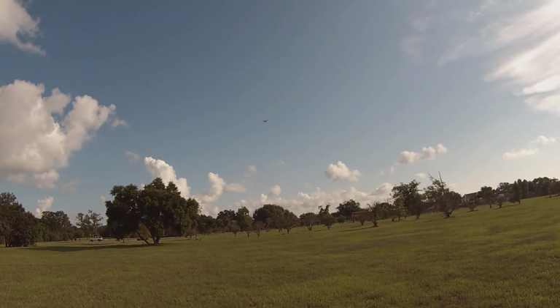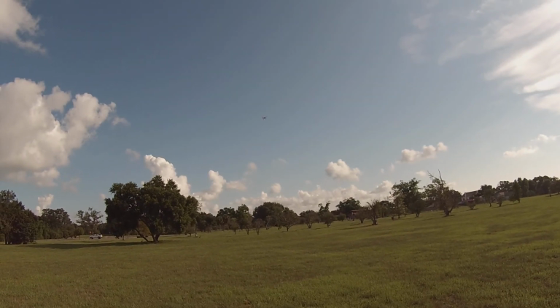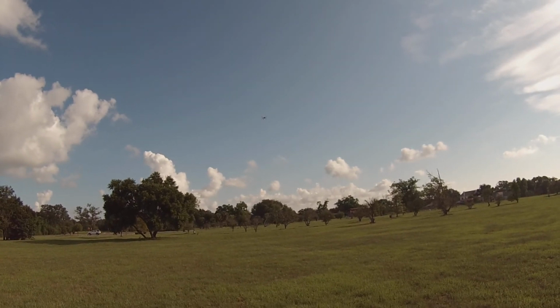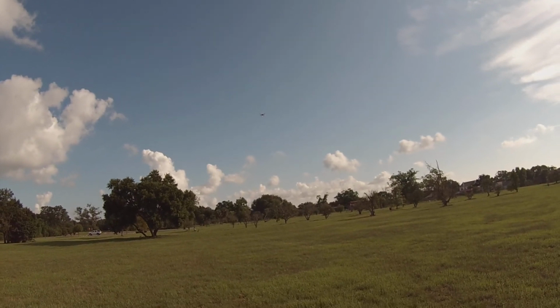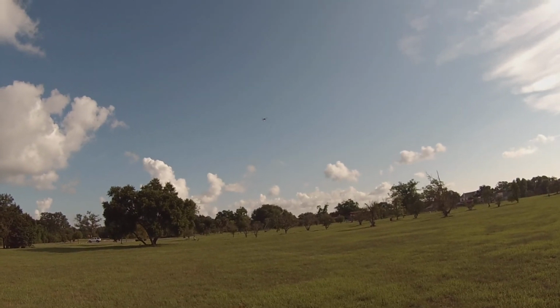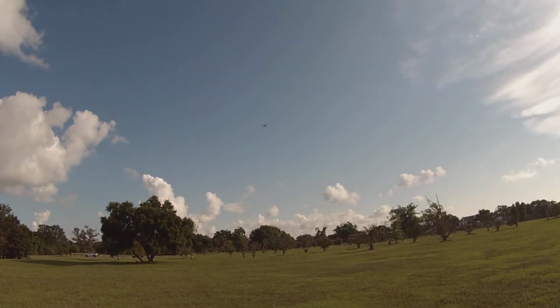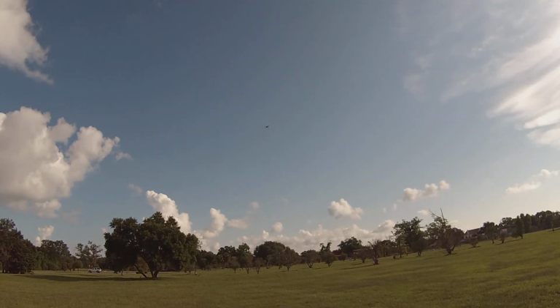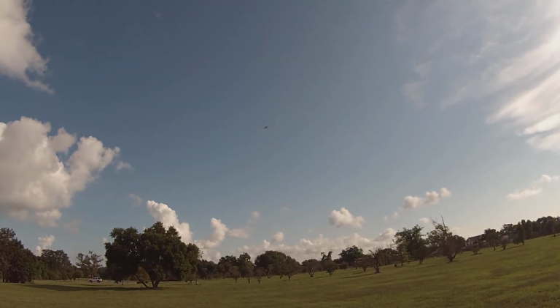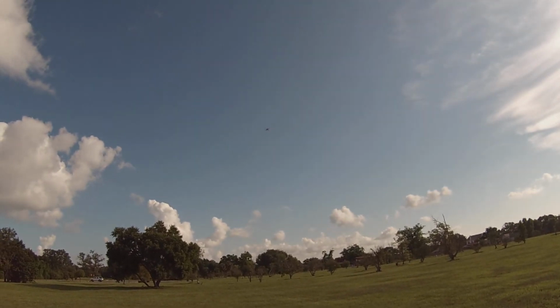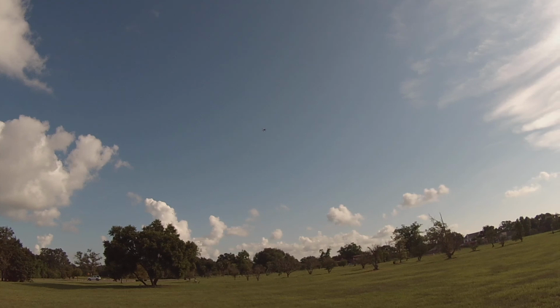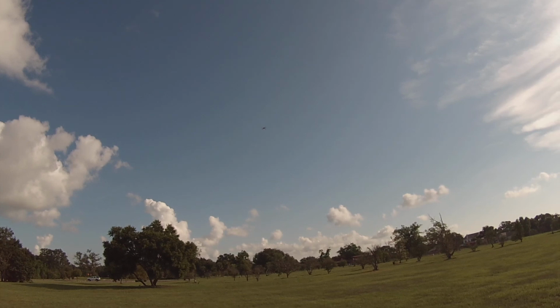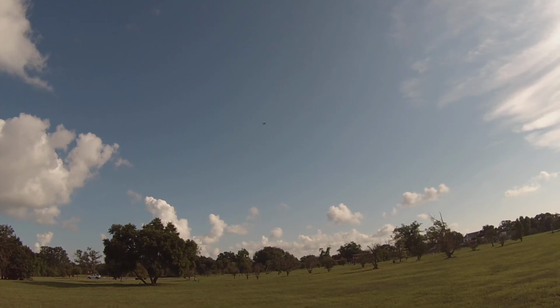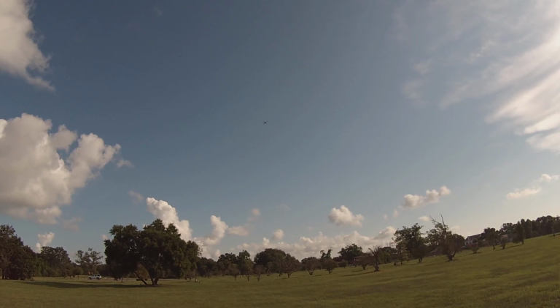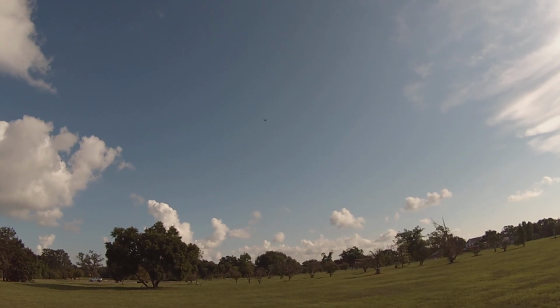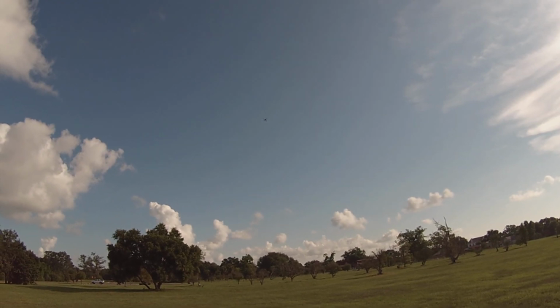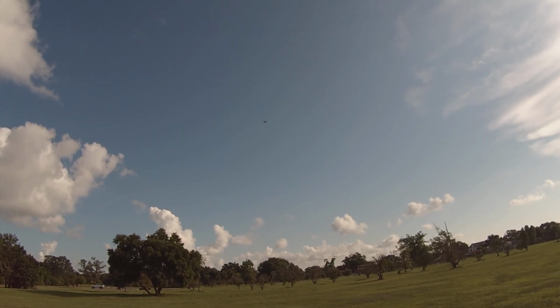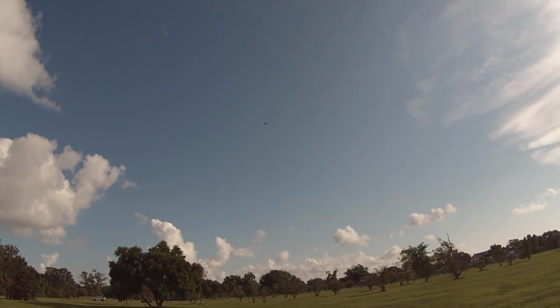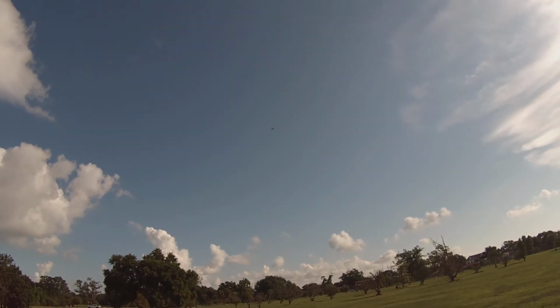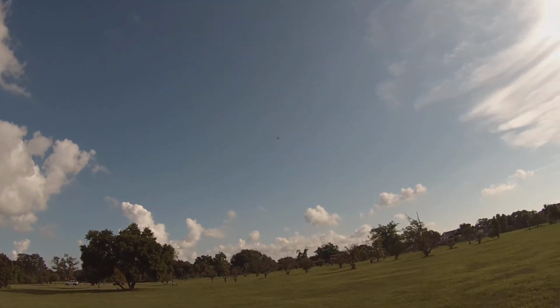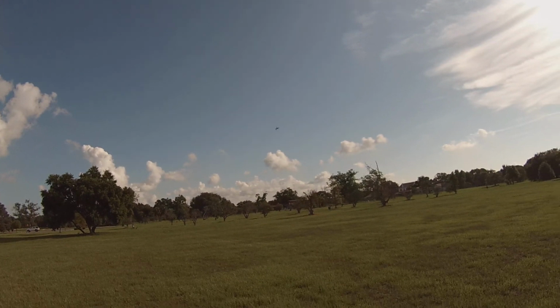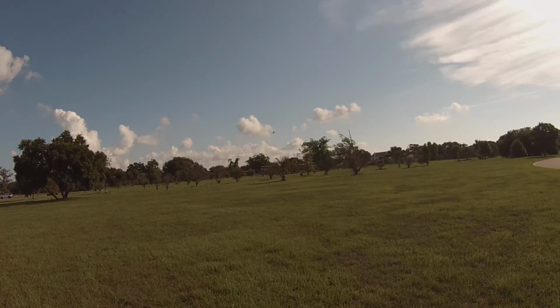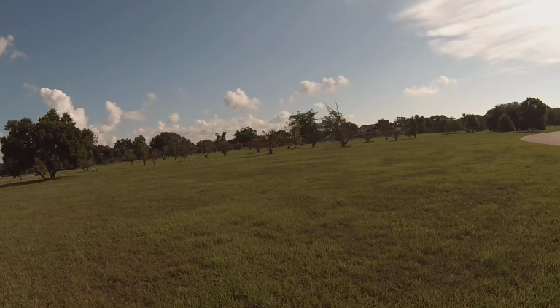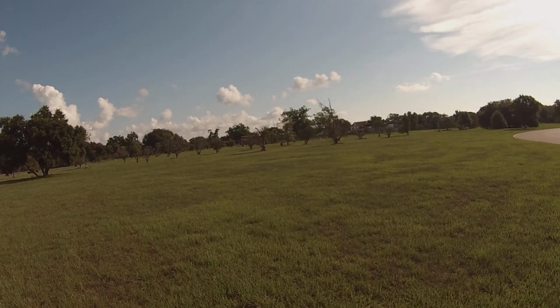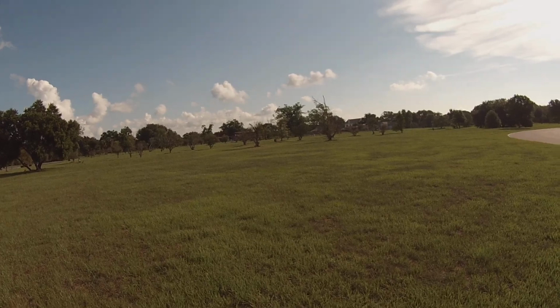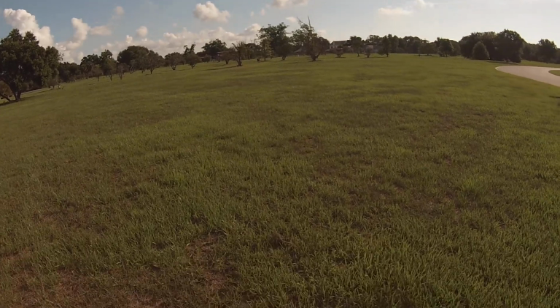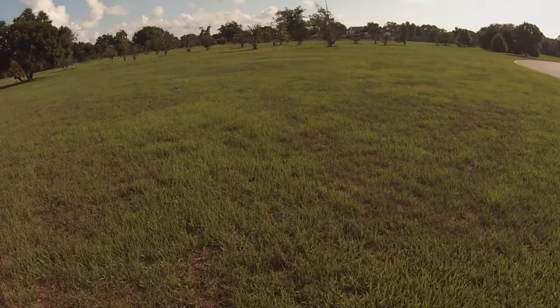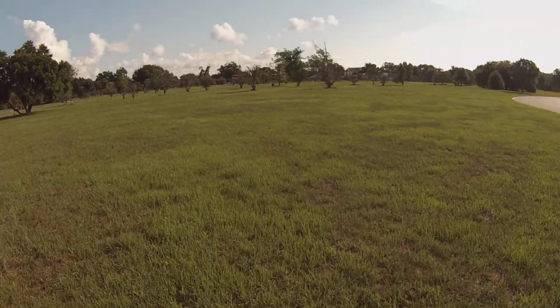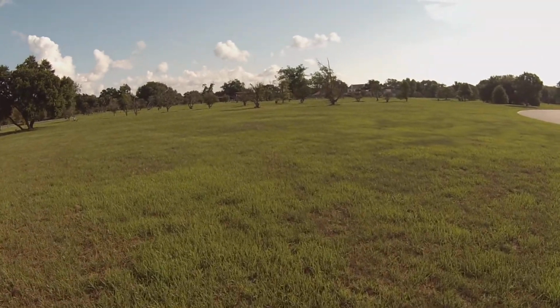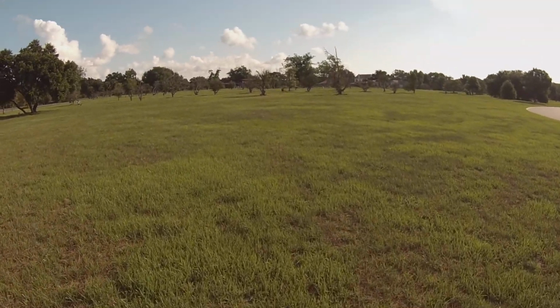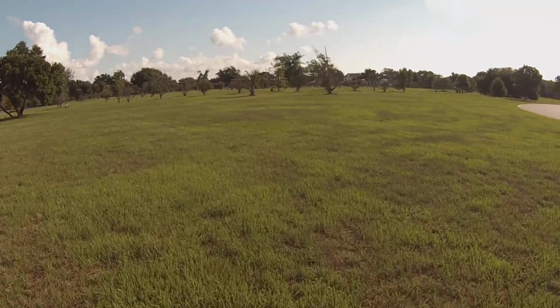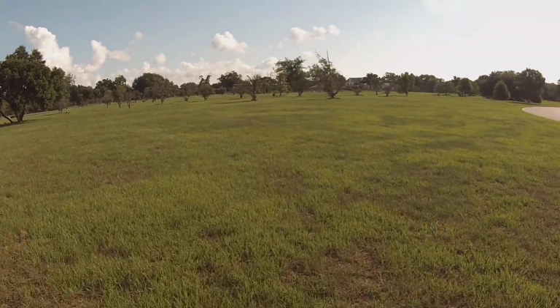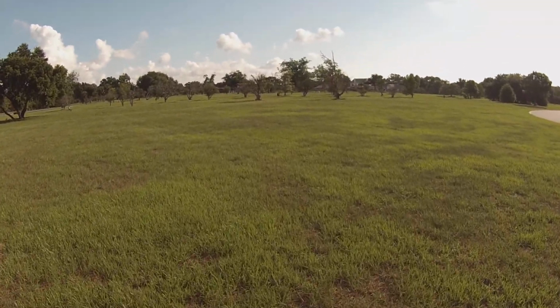So let's see what happens. It does not maintain inverted flight.